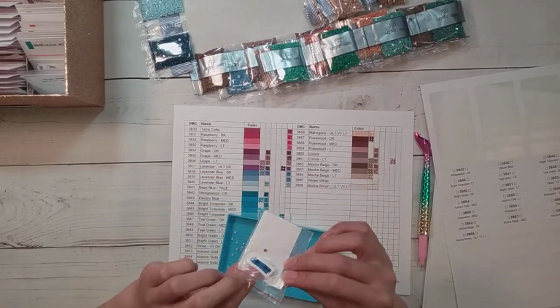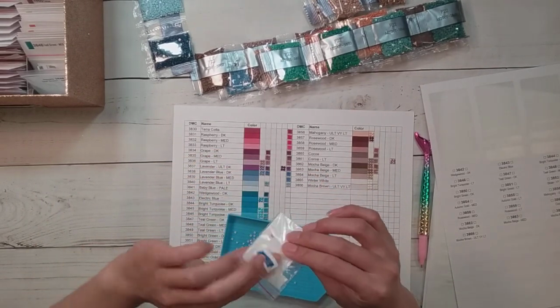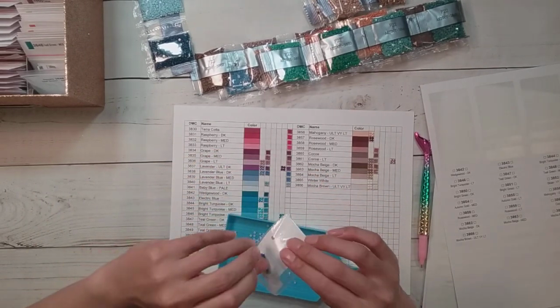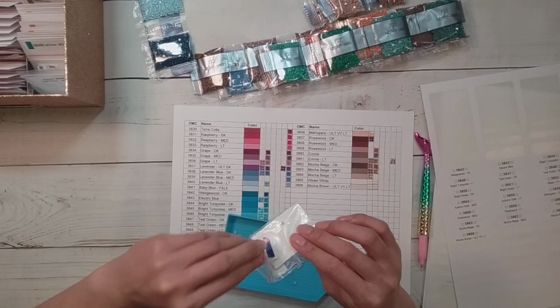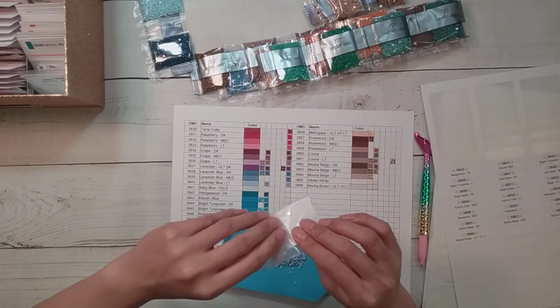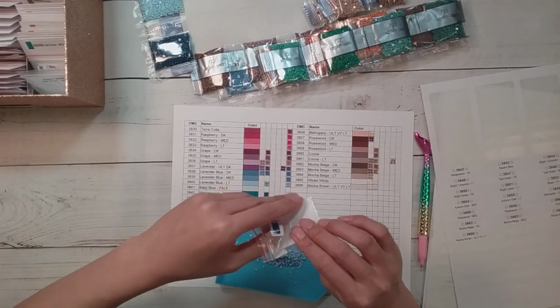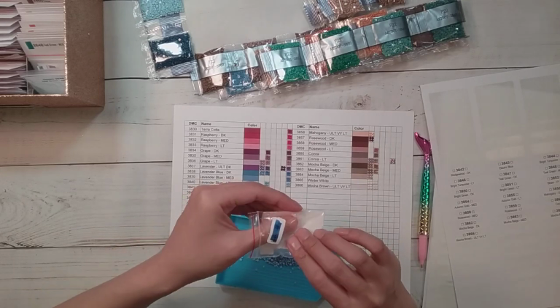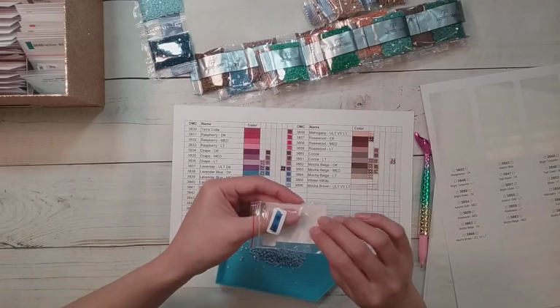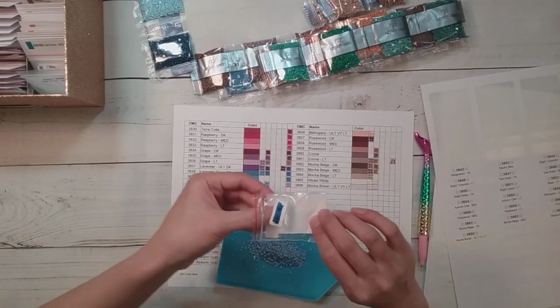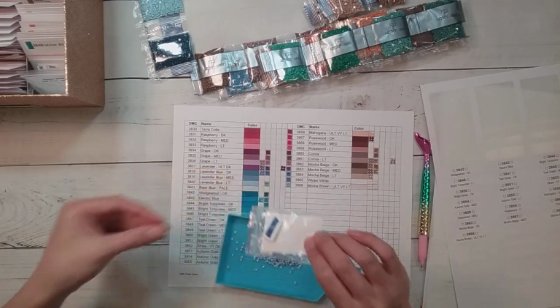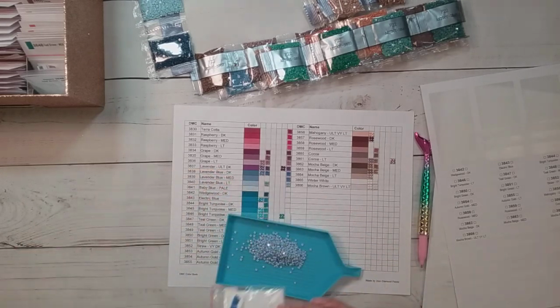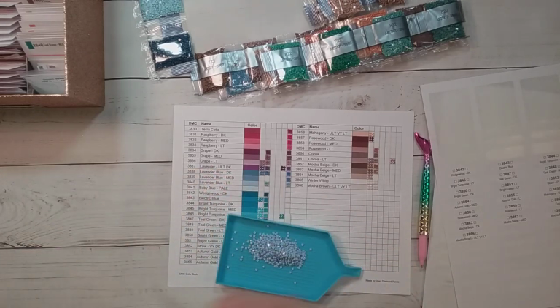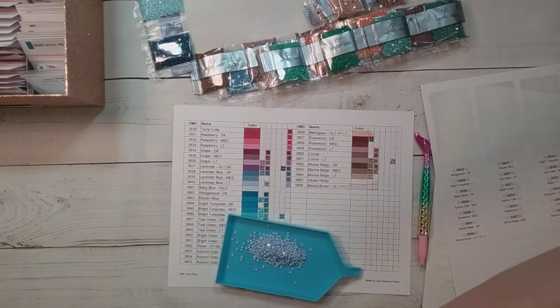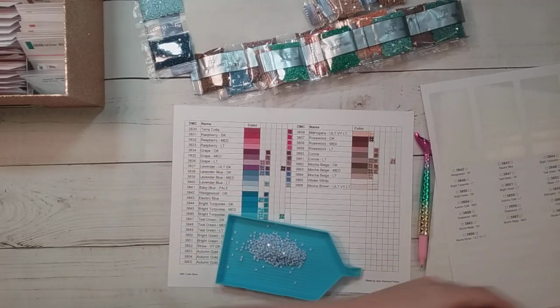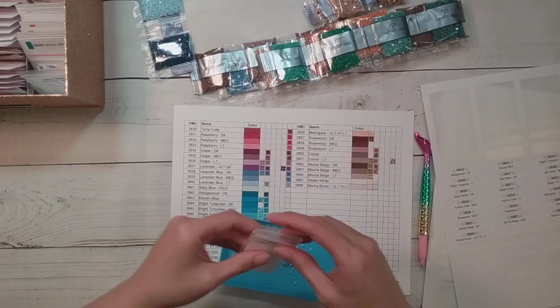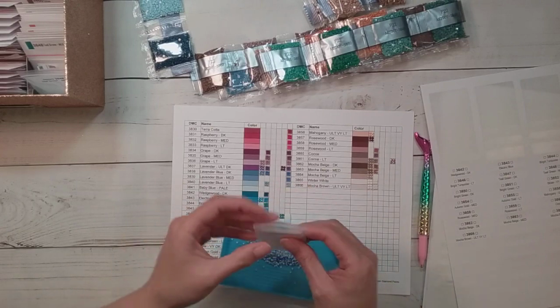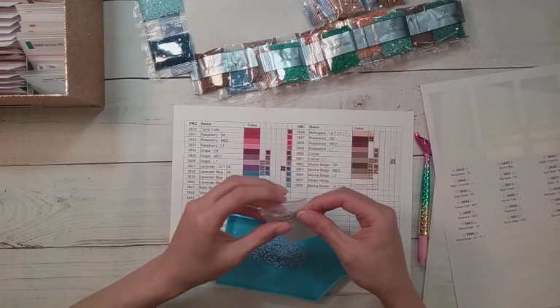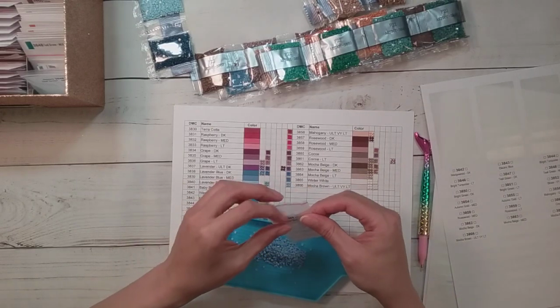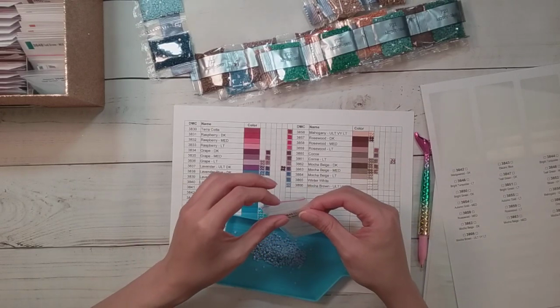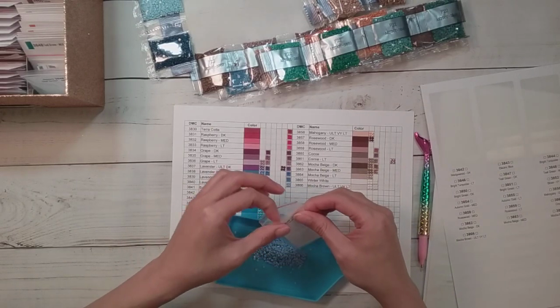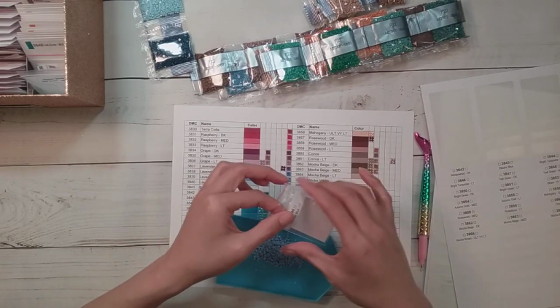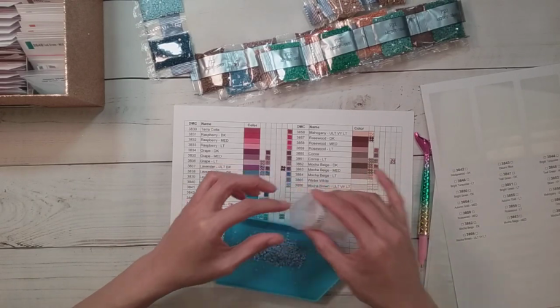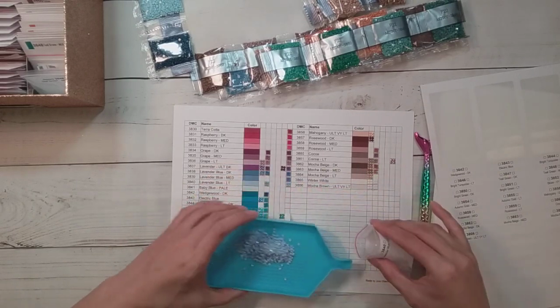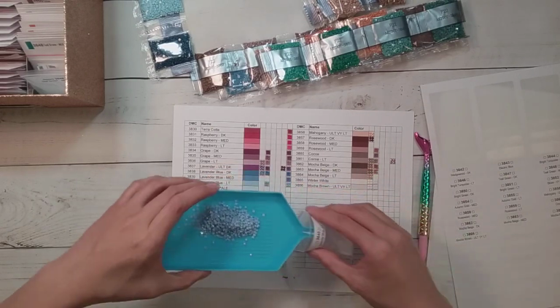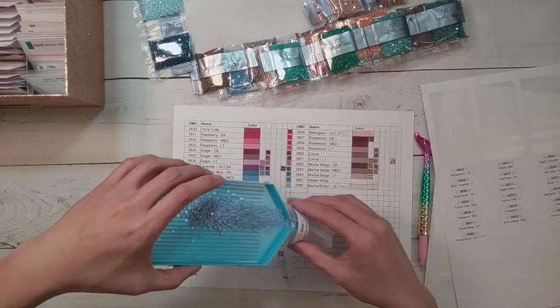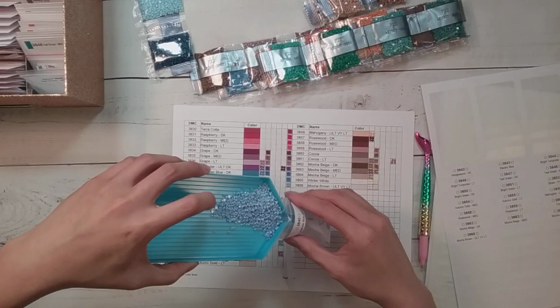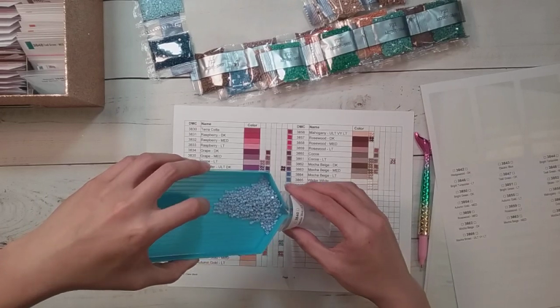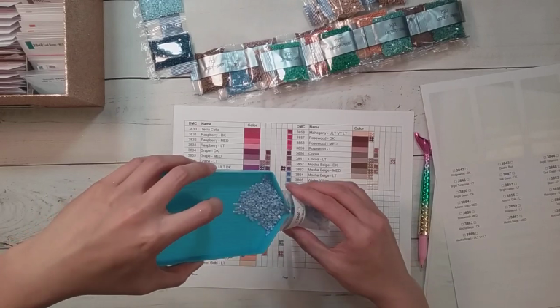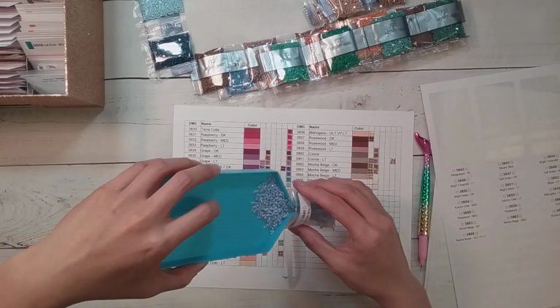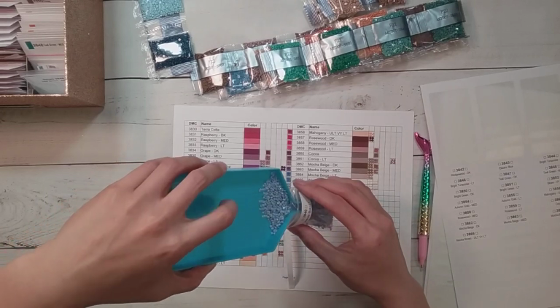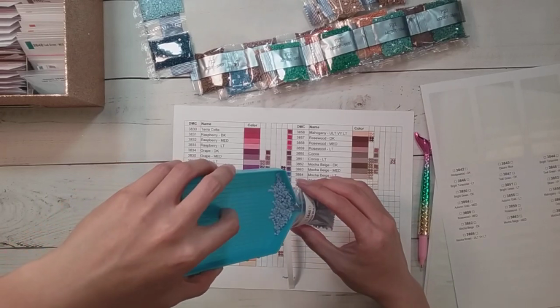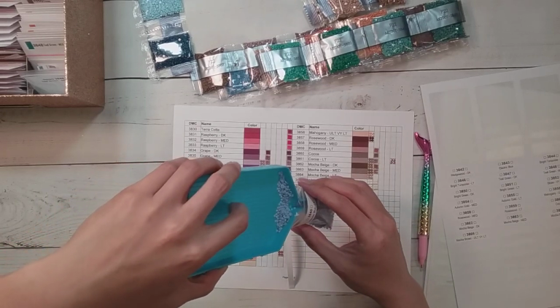Oh, there's a drill in there - I was thinking why is this one bumpy? There's a random drill in there. 3840 is lavender blue.